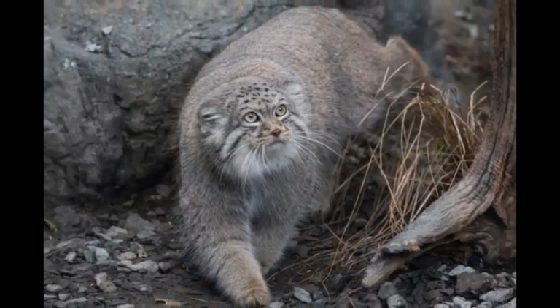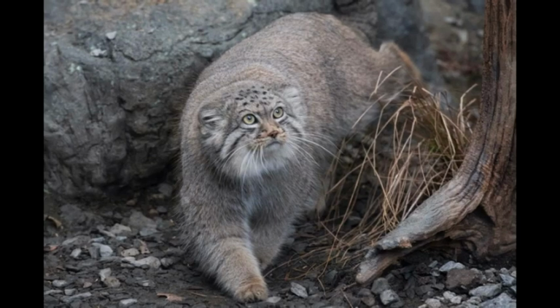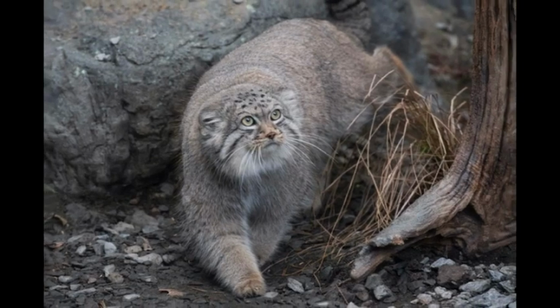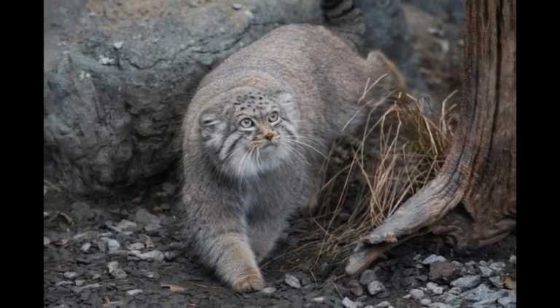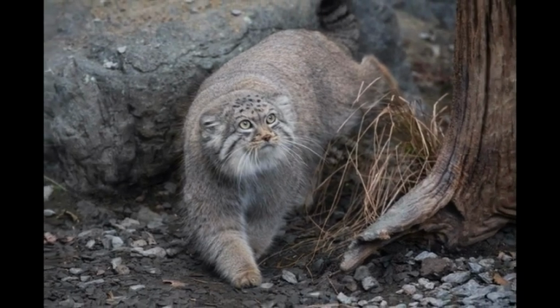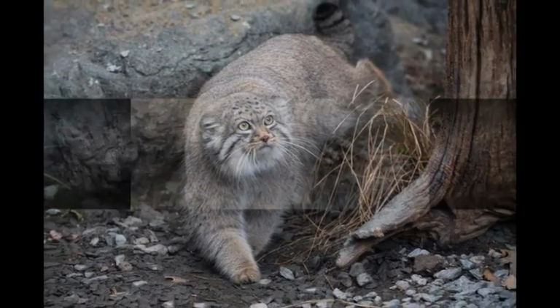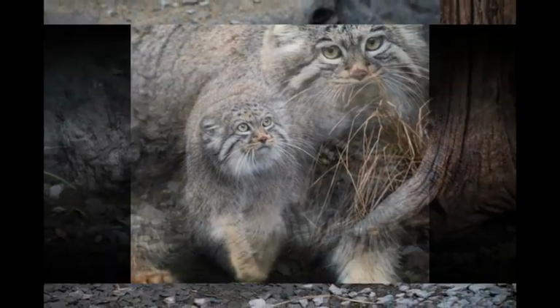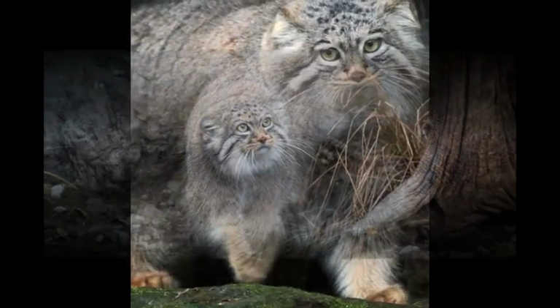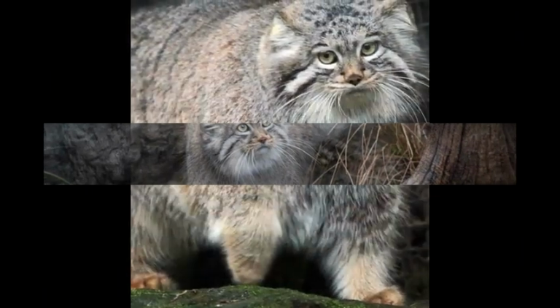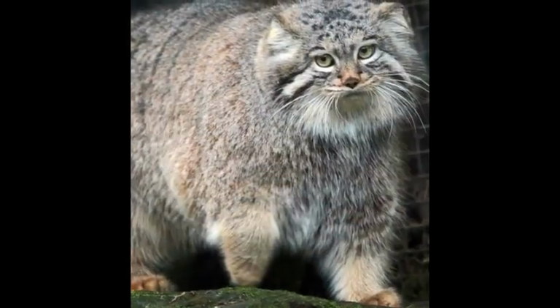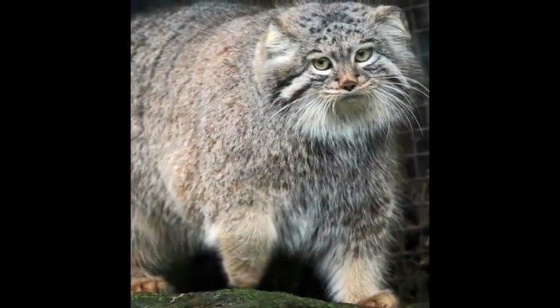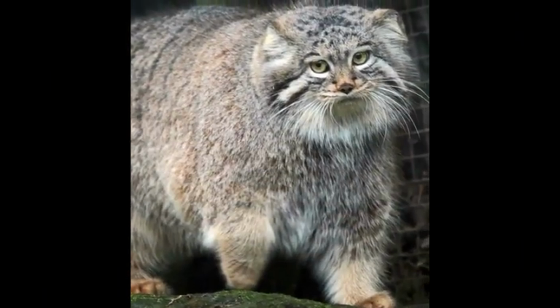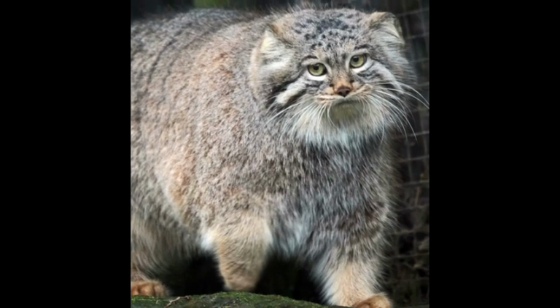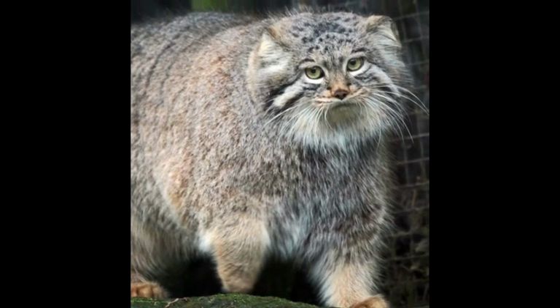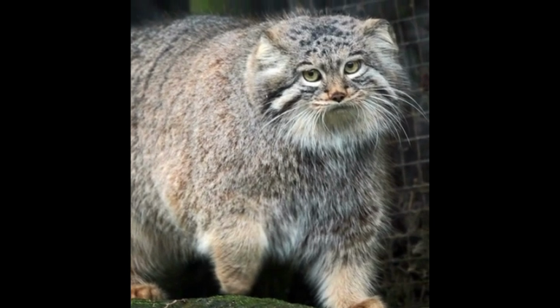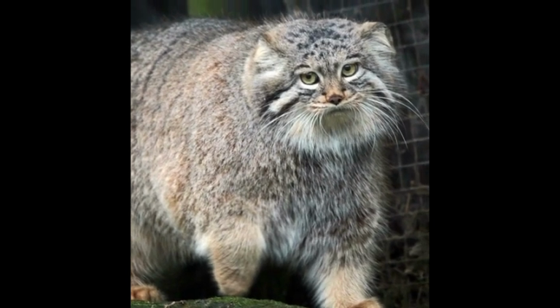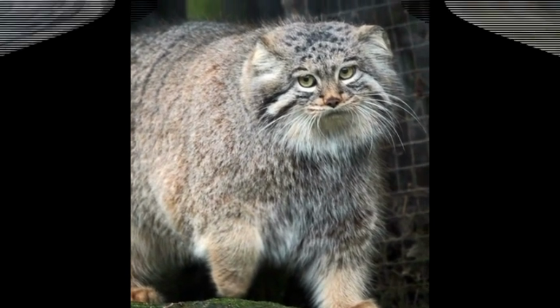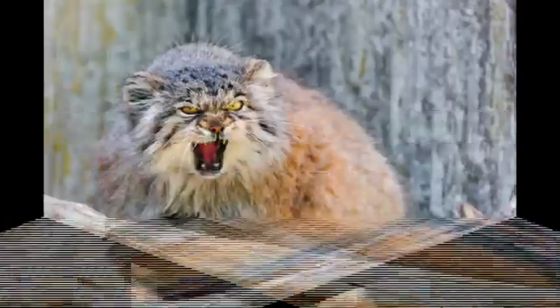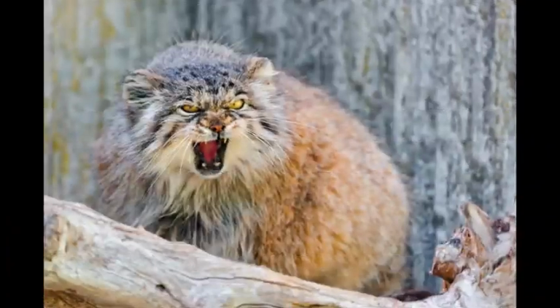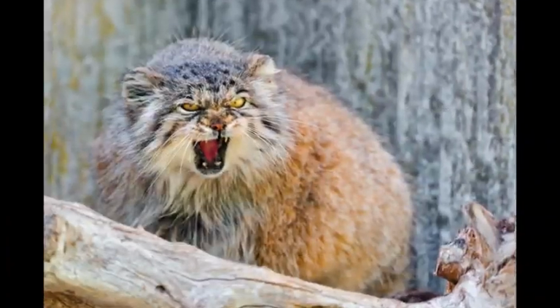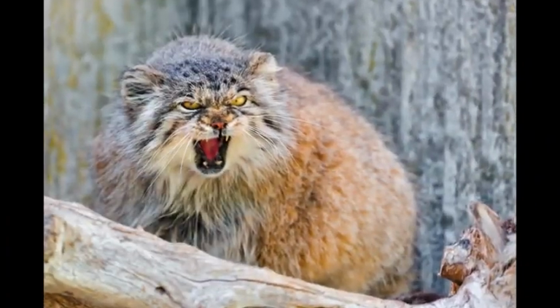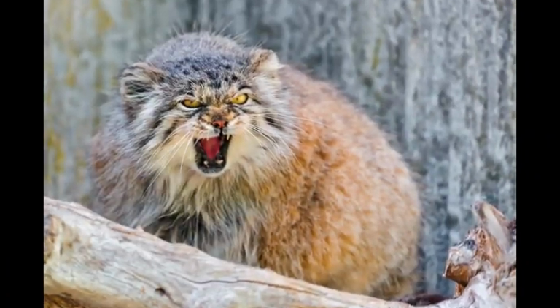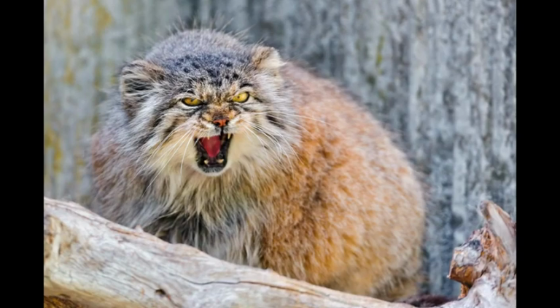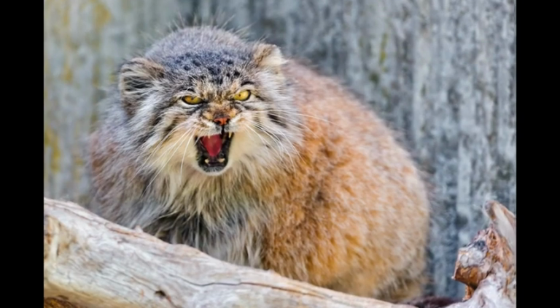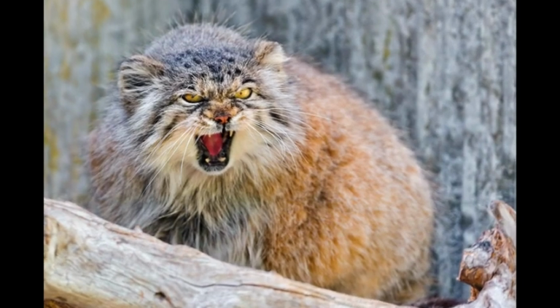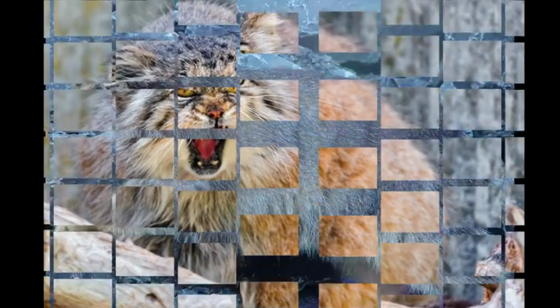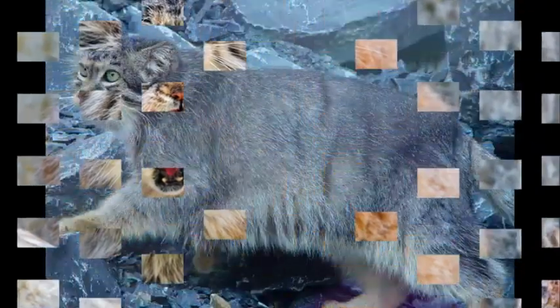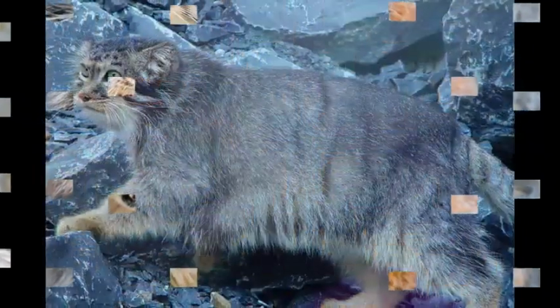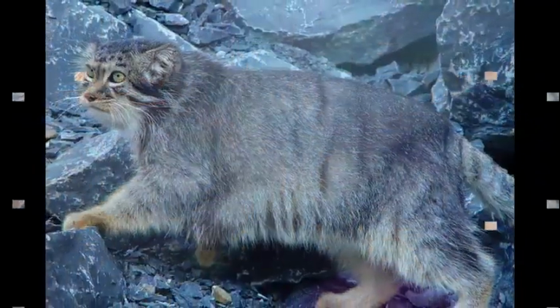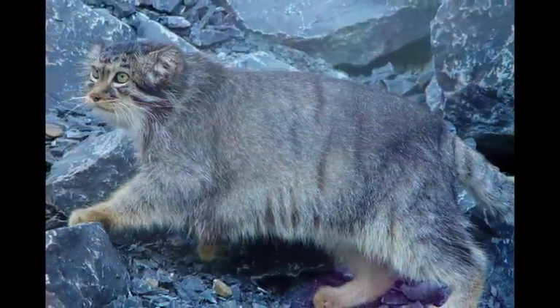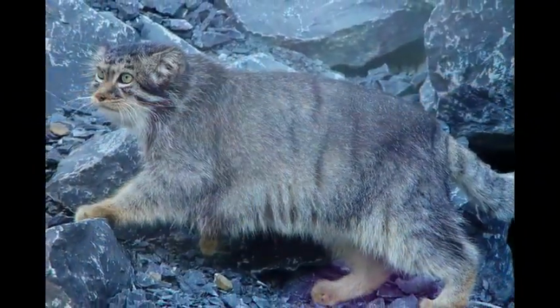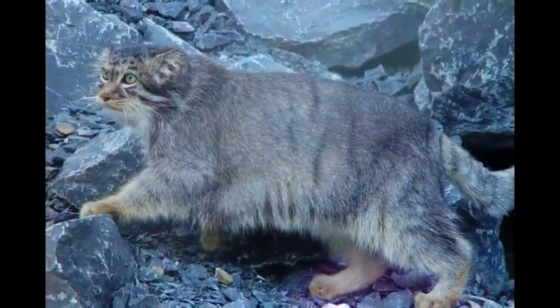In winter, the Pallas Cat has a long, thick, and gray coat. It helps the Pallas Cat to remain warm even in the freezing climate. In summer, the coat becomes thinner with more patterns and bands. The black spots on the forehead of a Pallas Cat are as beautiful as the patterns on the body.